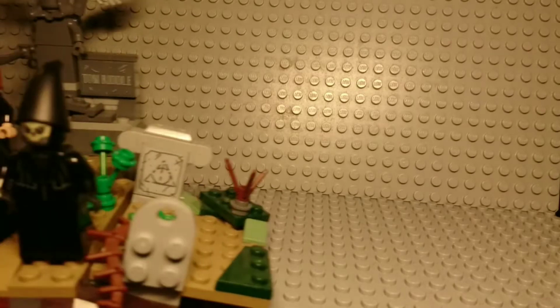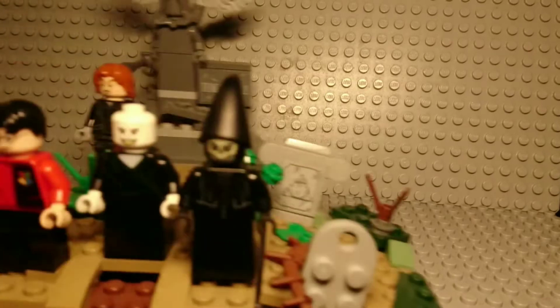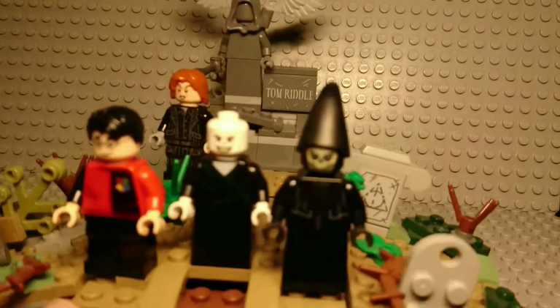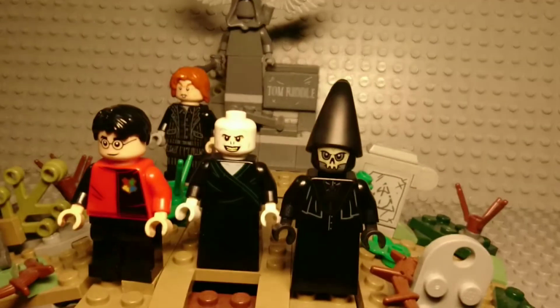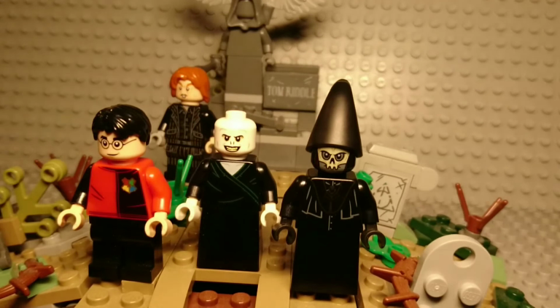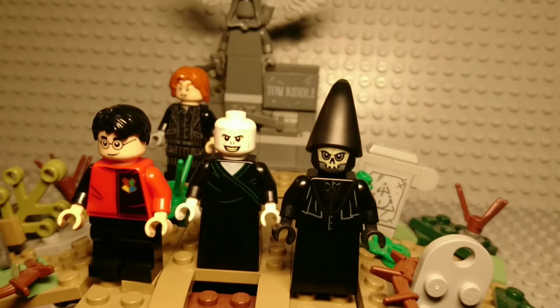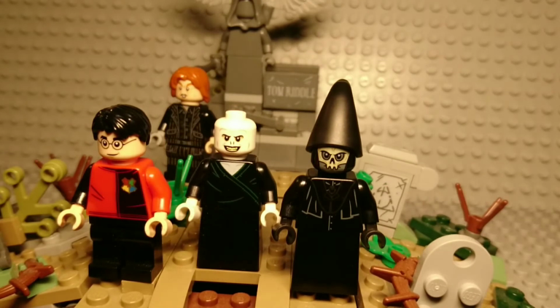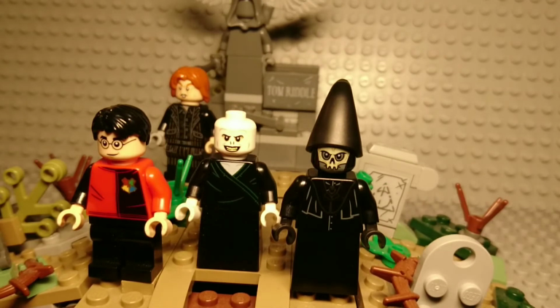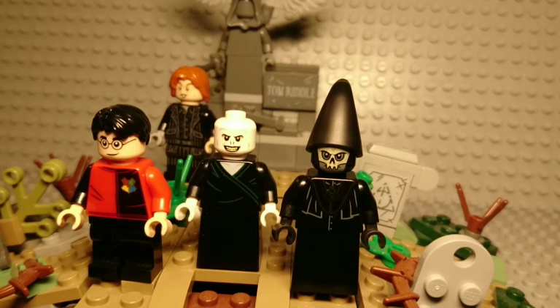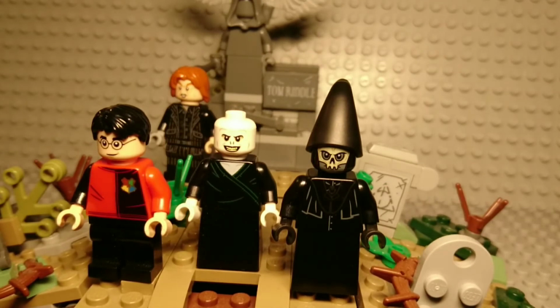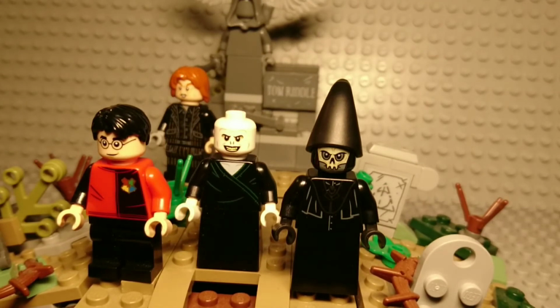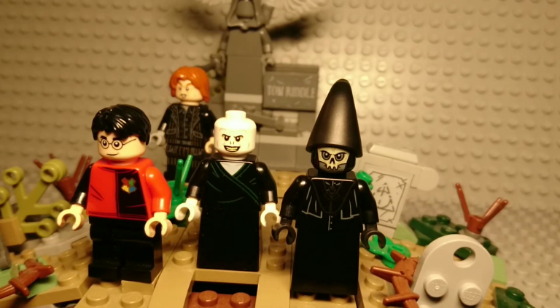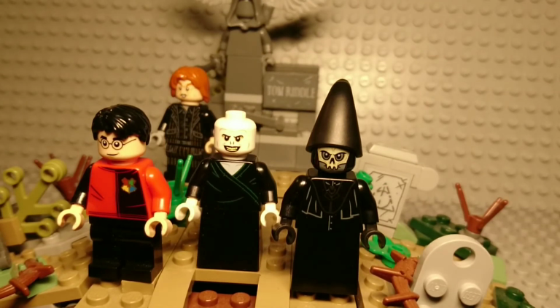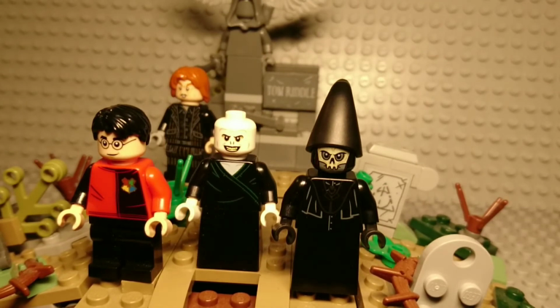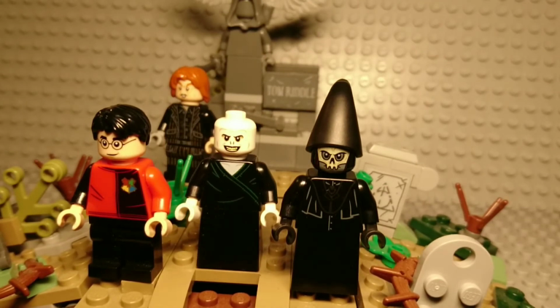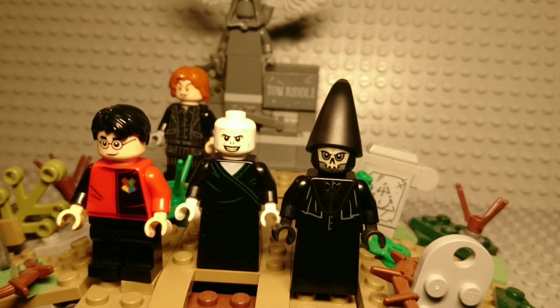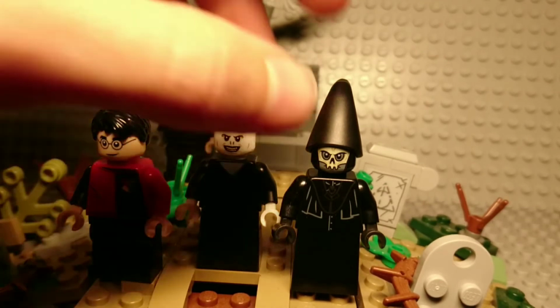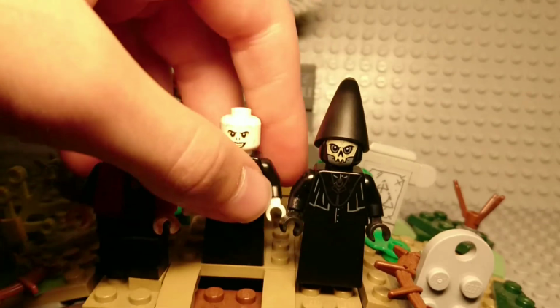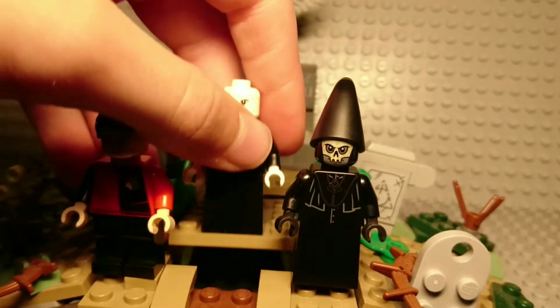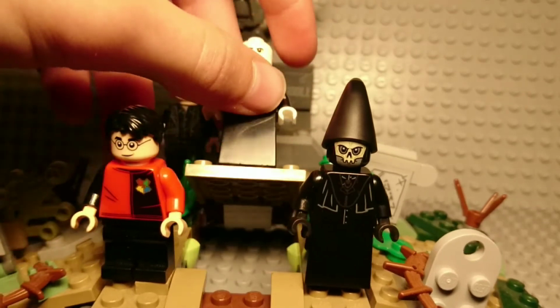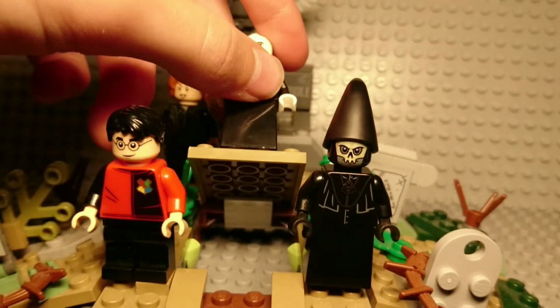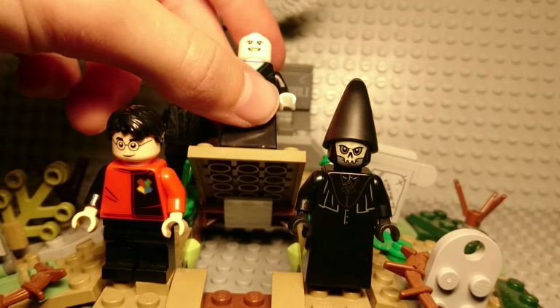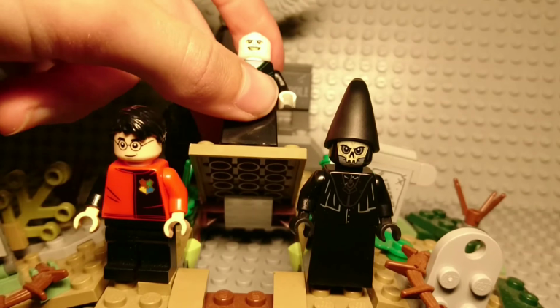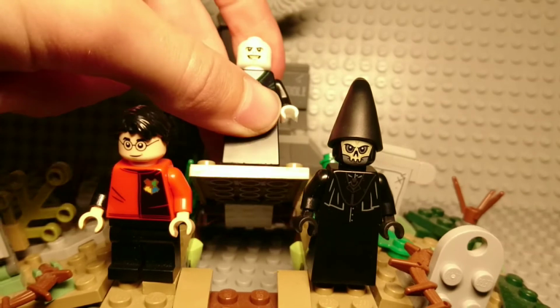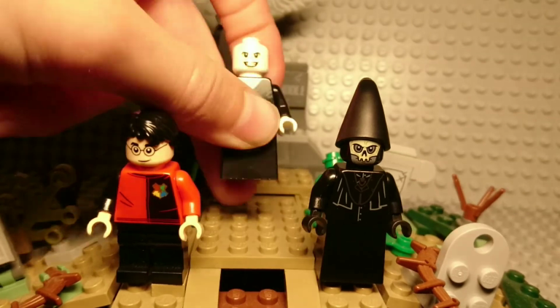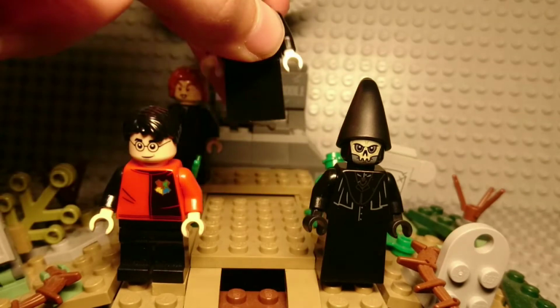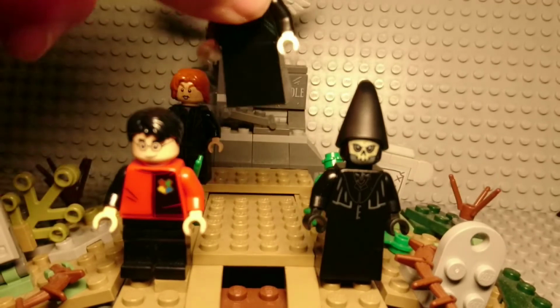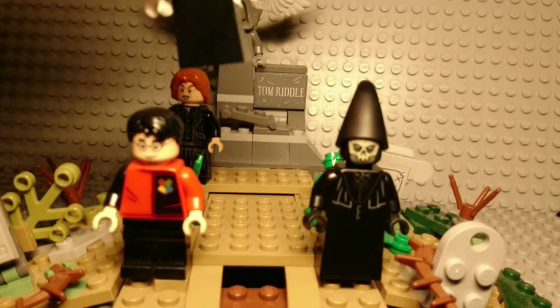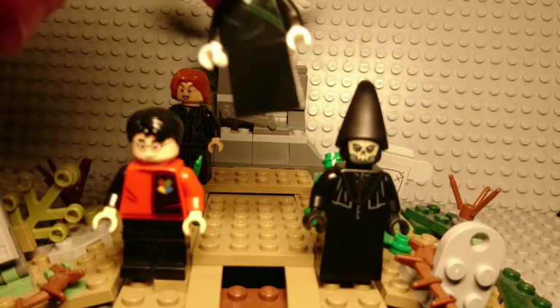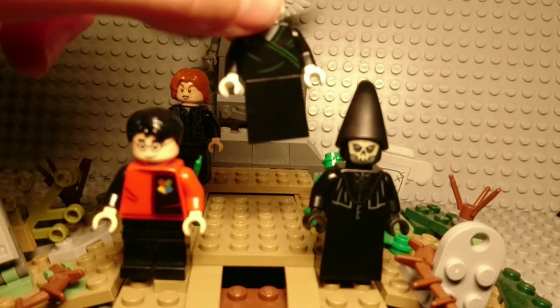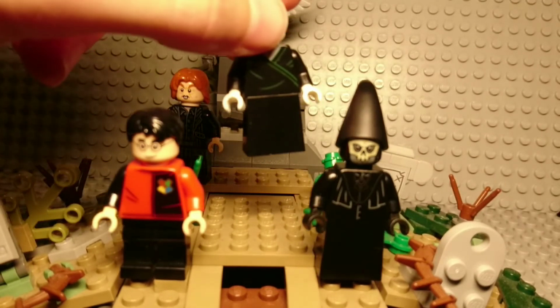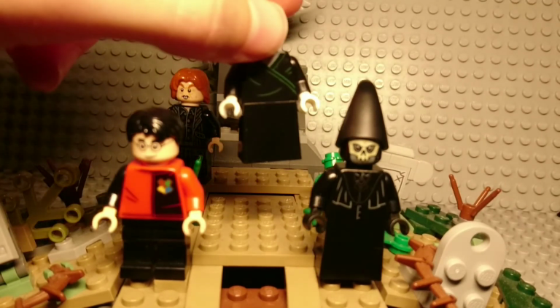The graveyard set has good minifigures, but this system with Voldemort doesn't make sense to me. I don't like it.